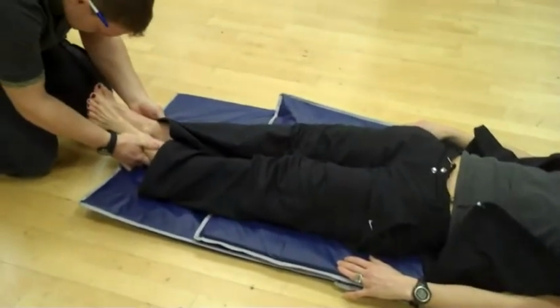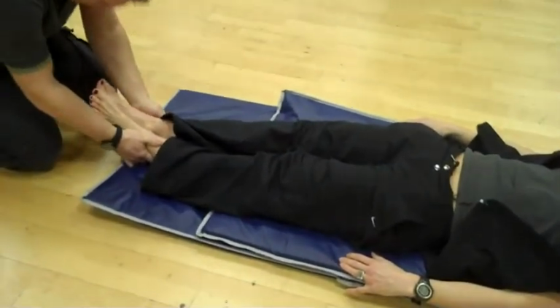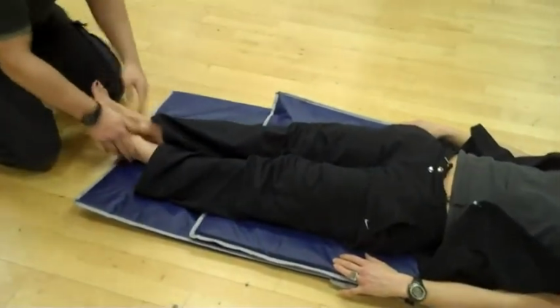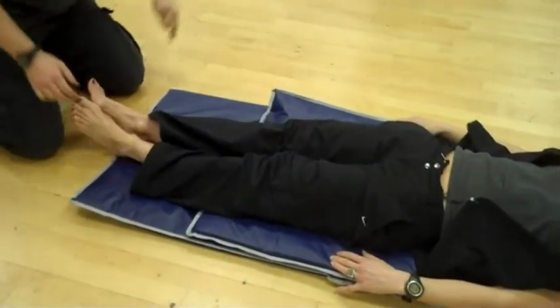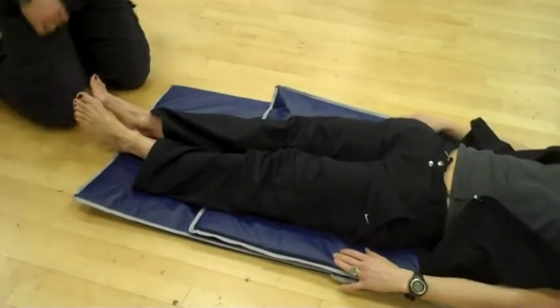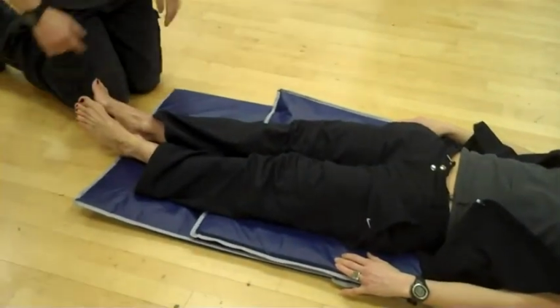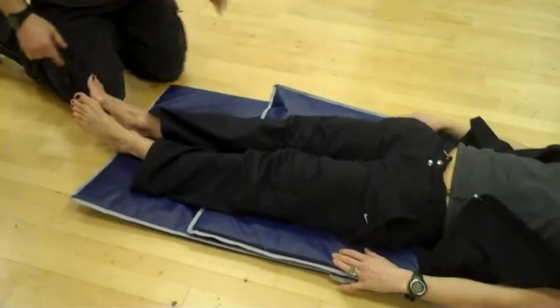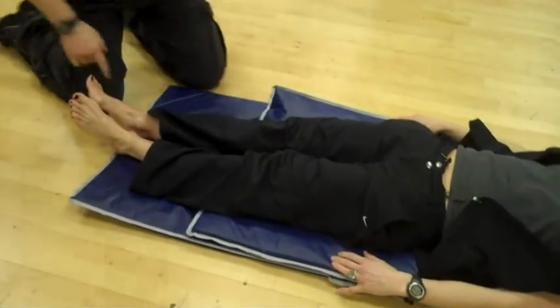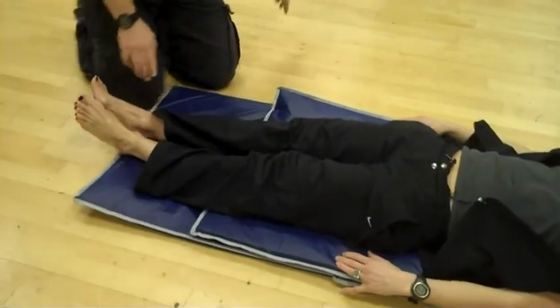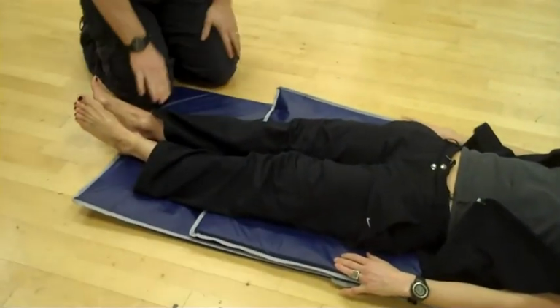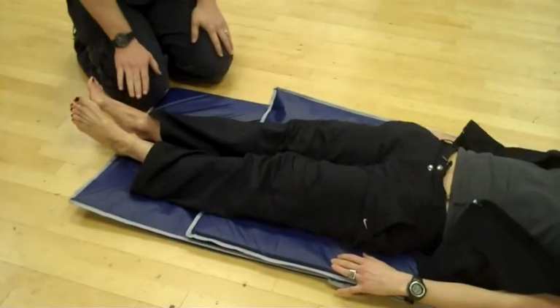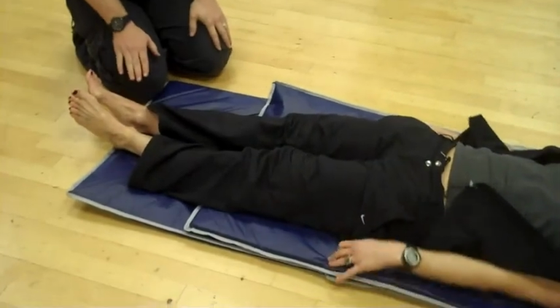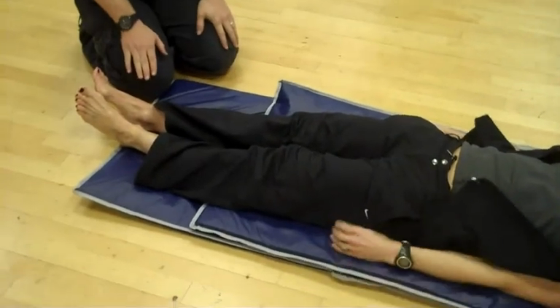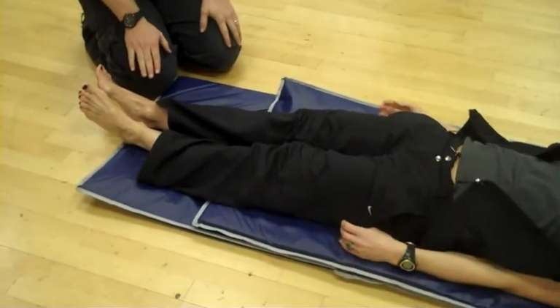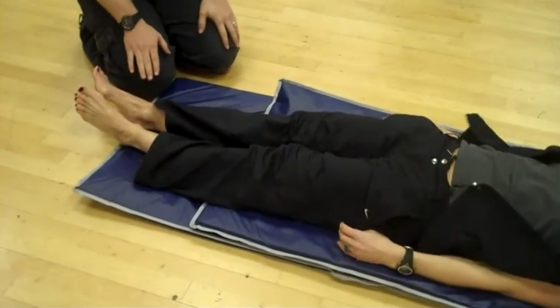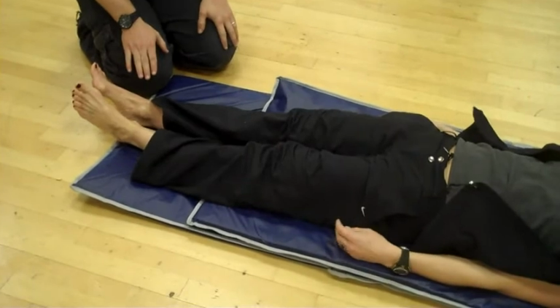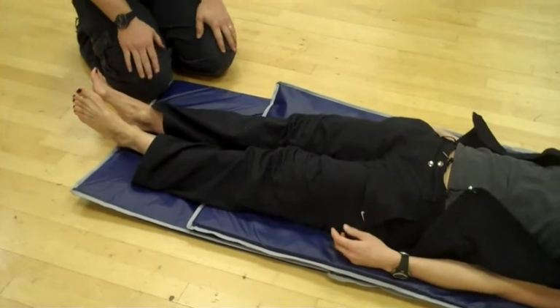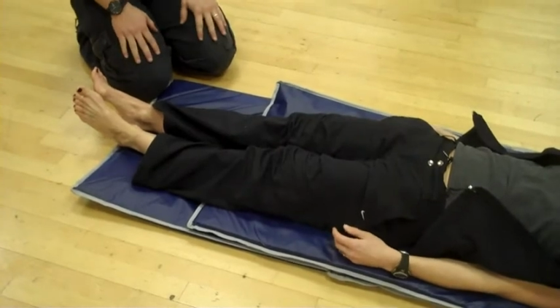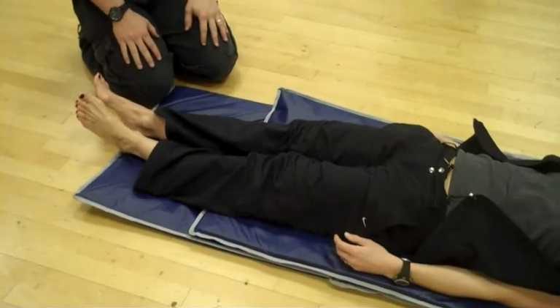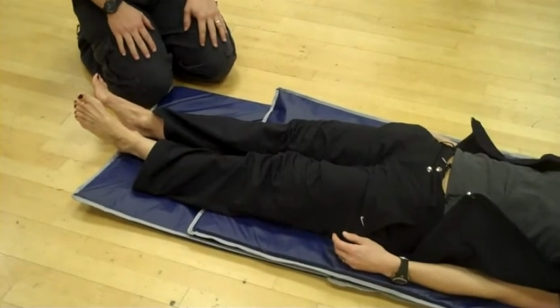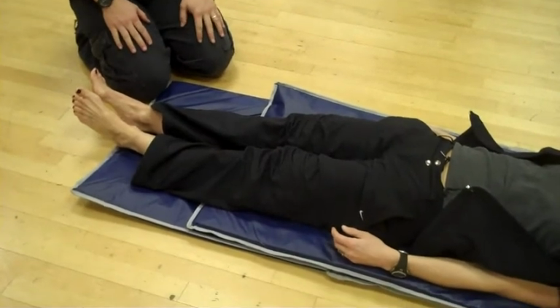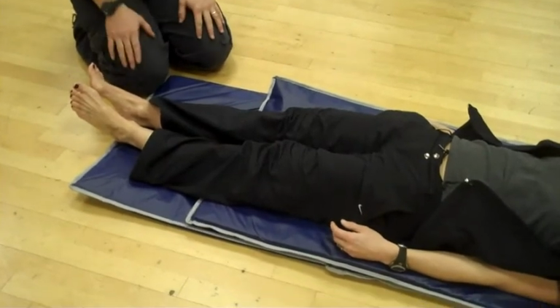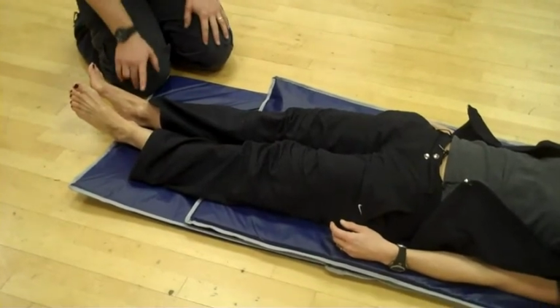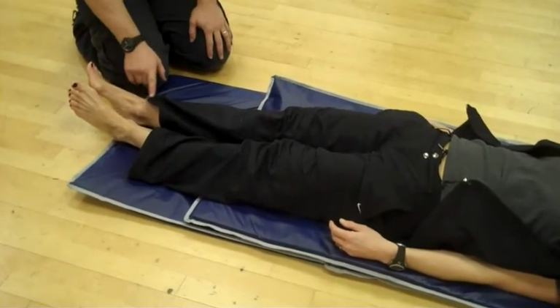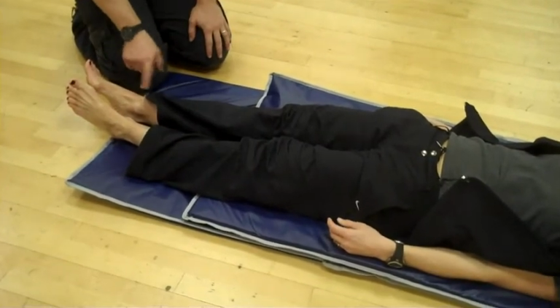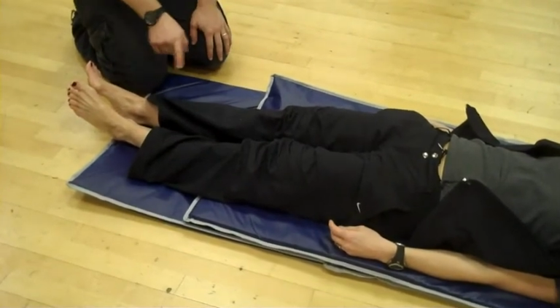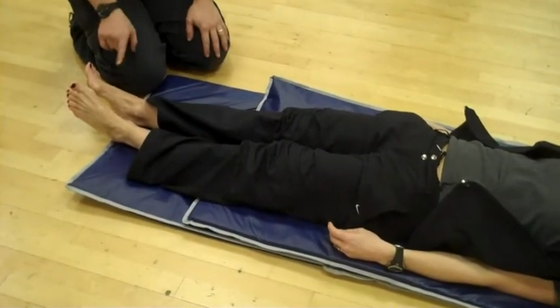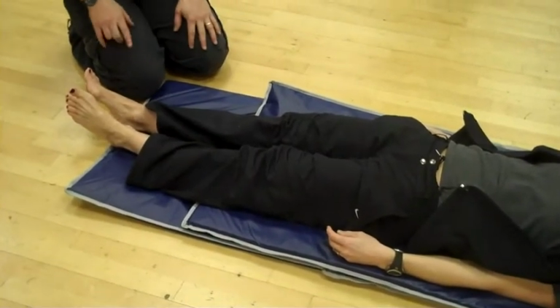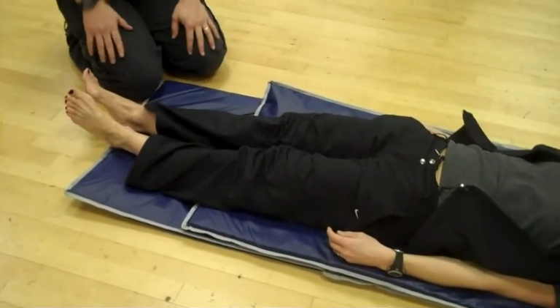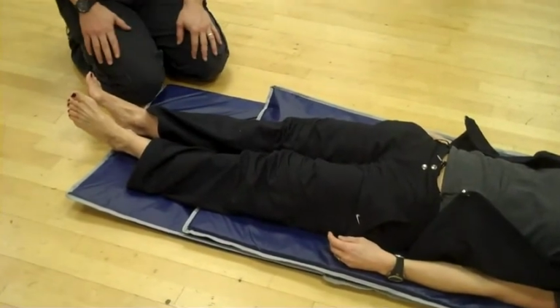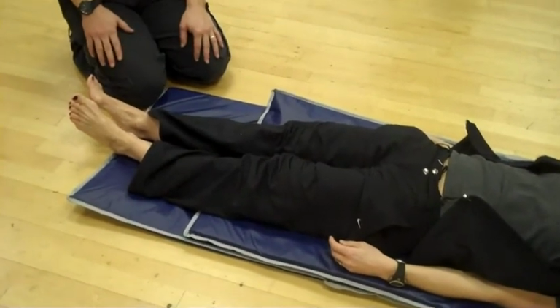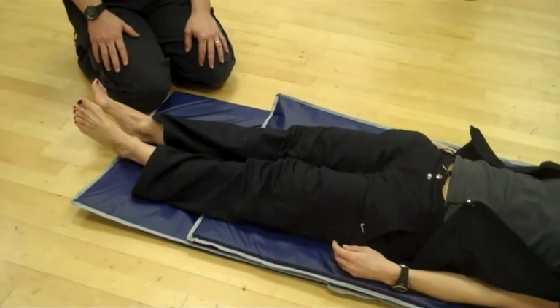Still longer. So what I'm going to do, I'm going to start. I think Martin starts with the shortest leg, but I always mark the longest leg and start with that one first.